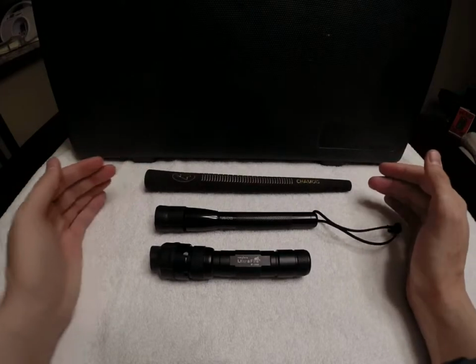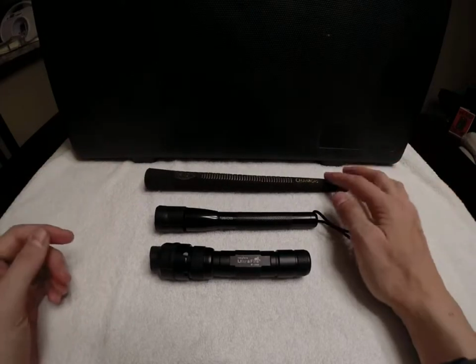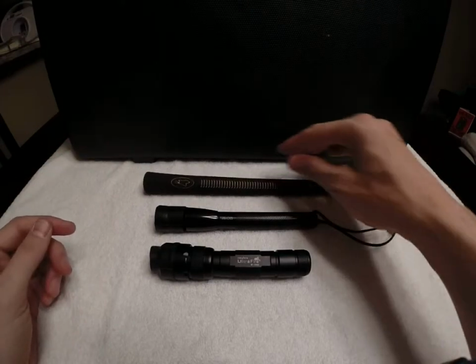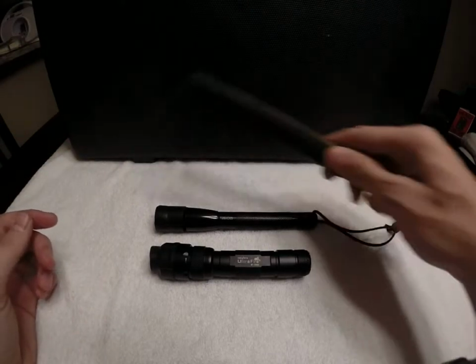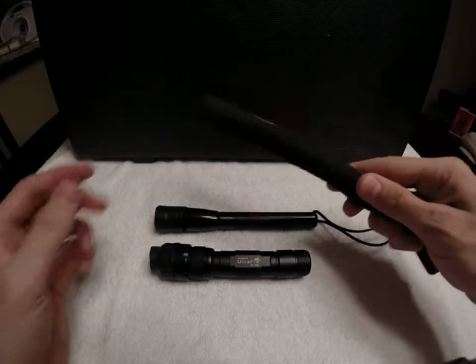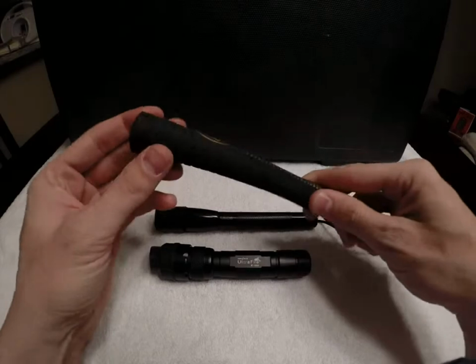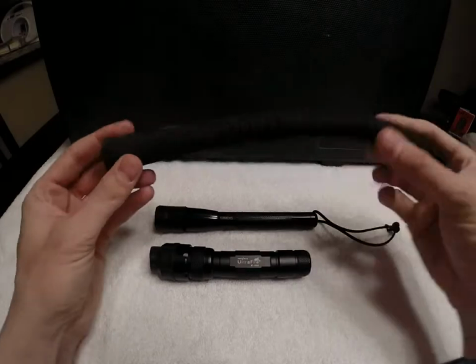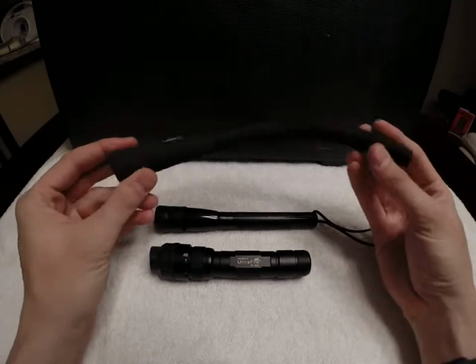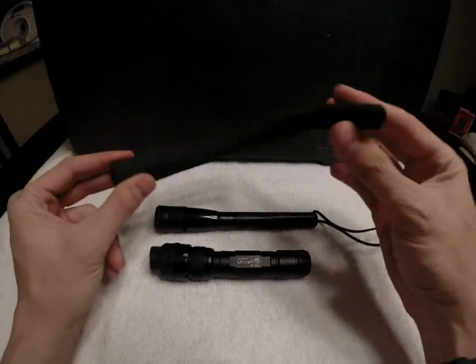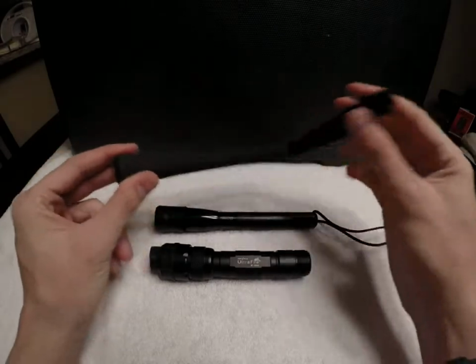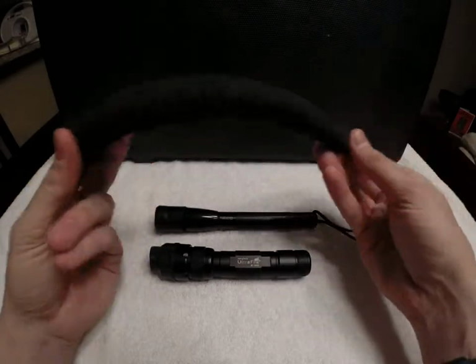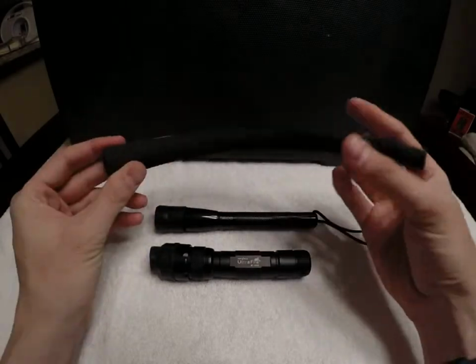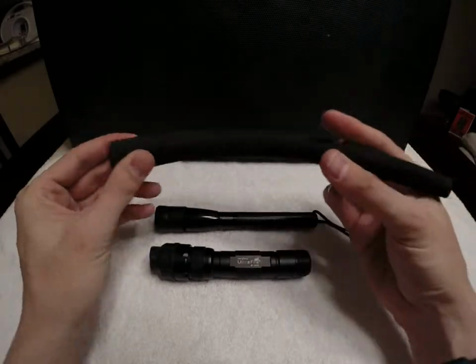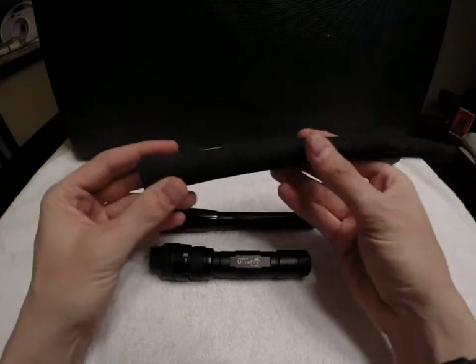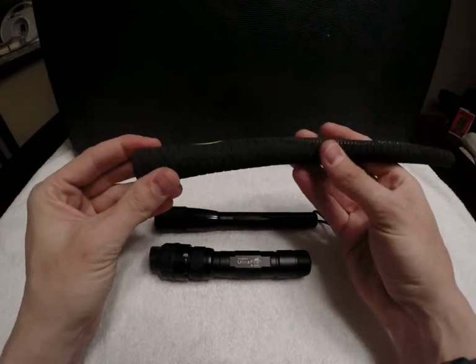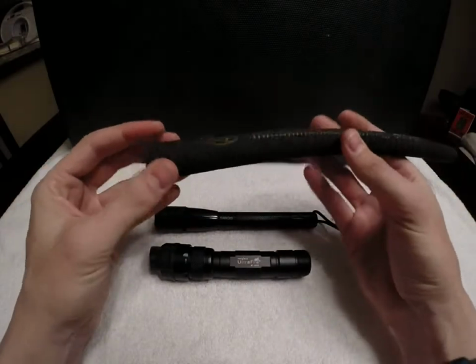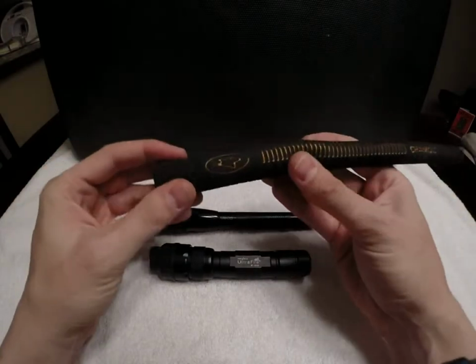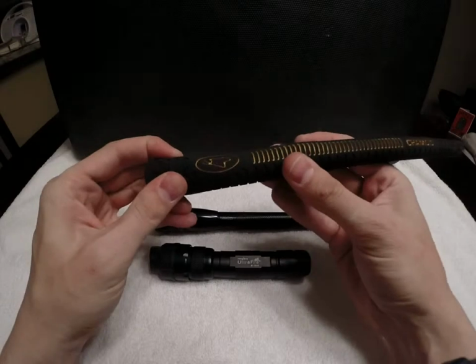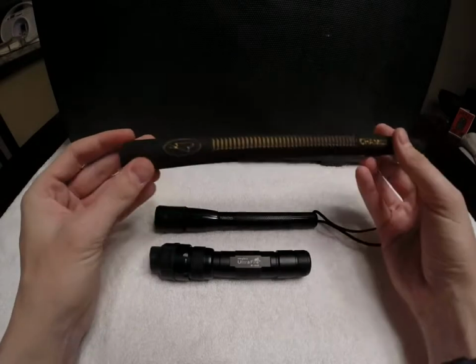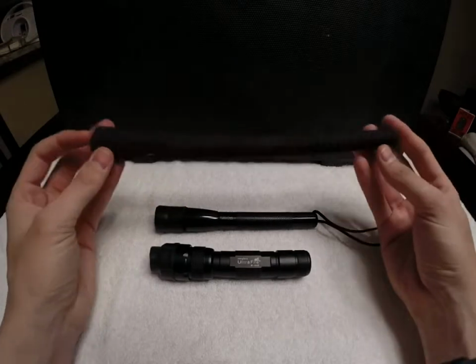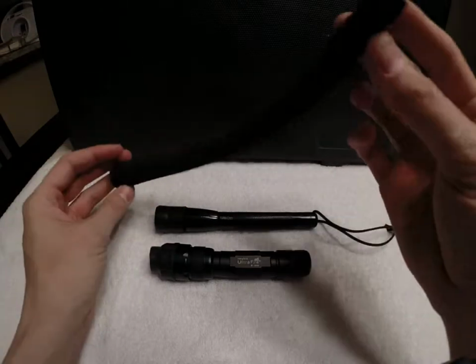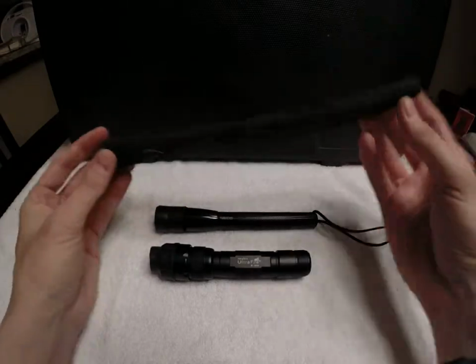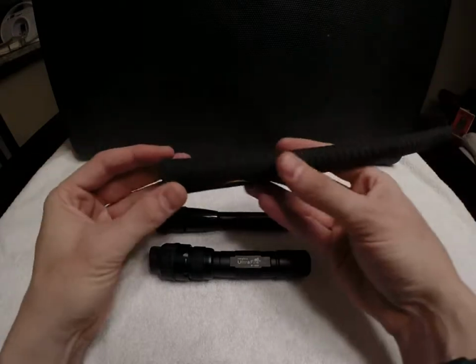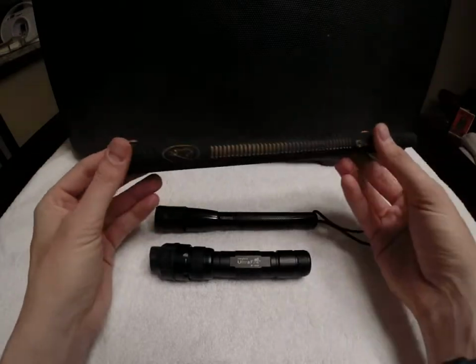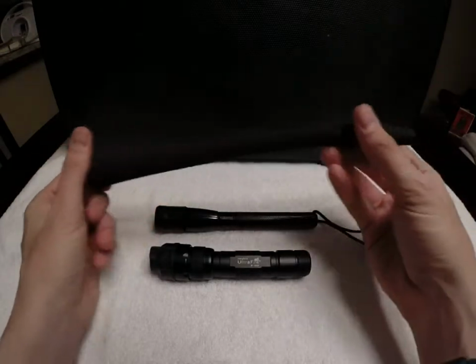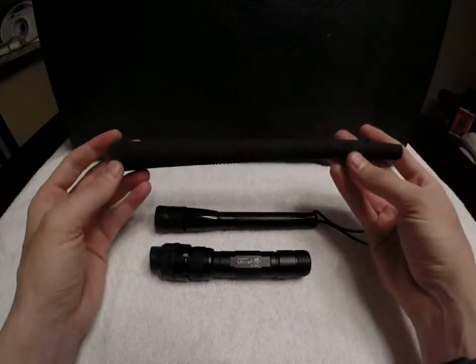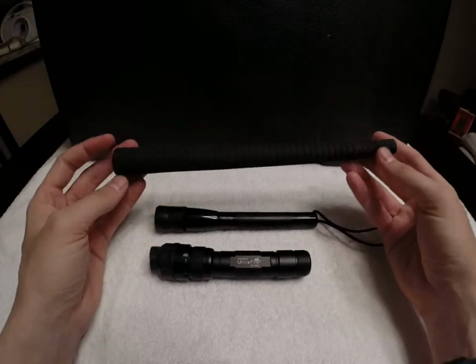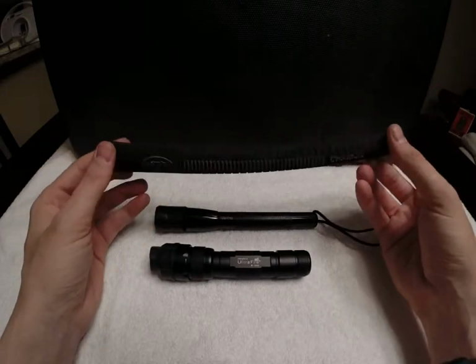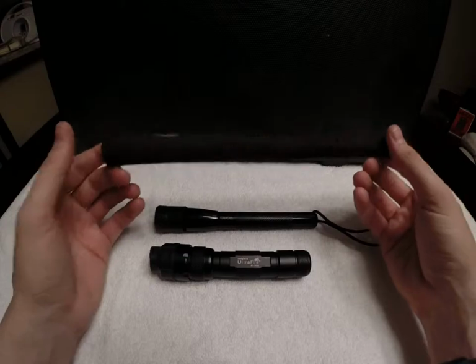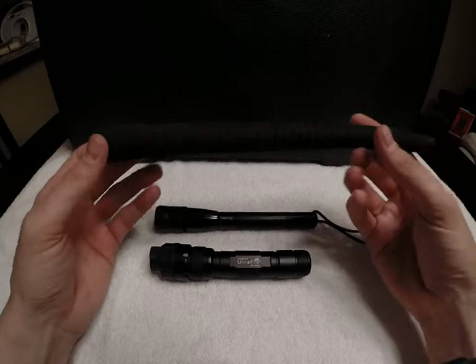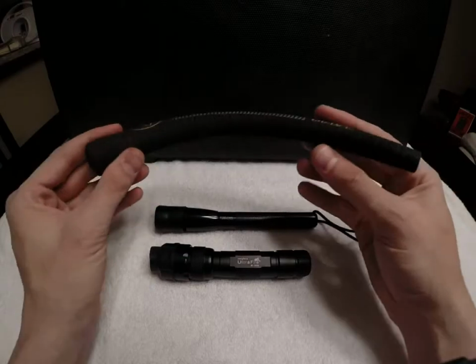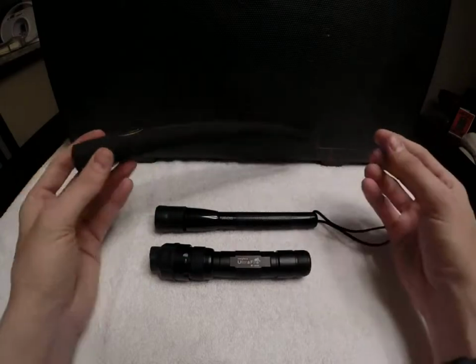These are pretty cool — they're really heavy duty rubber, real flexible, real tacky, and it's hollow. So there's a number of things you can do with something like that.